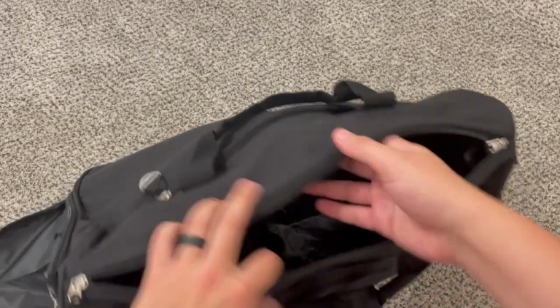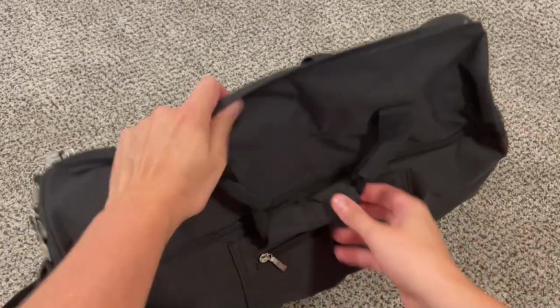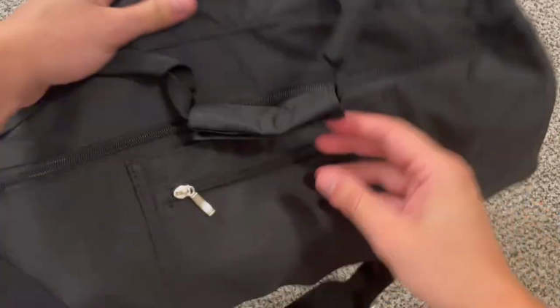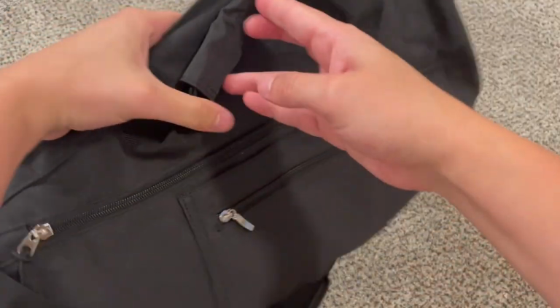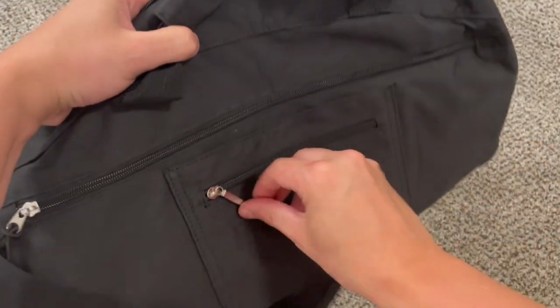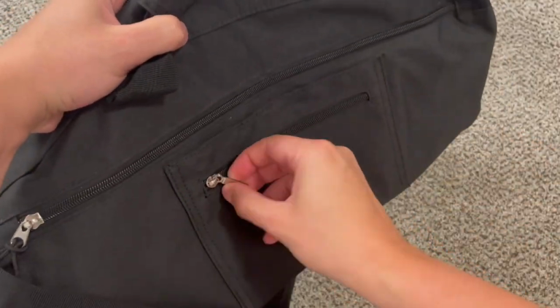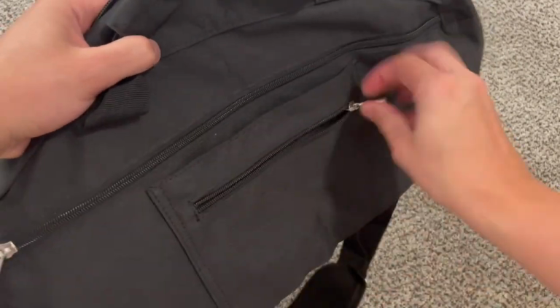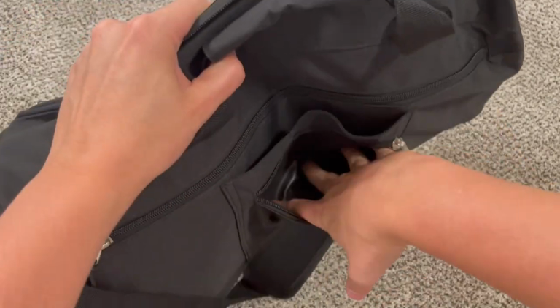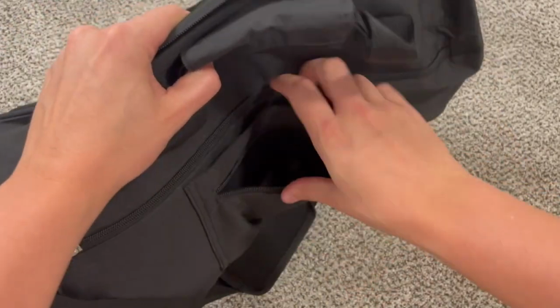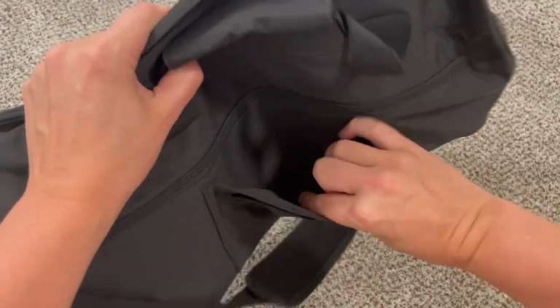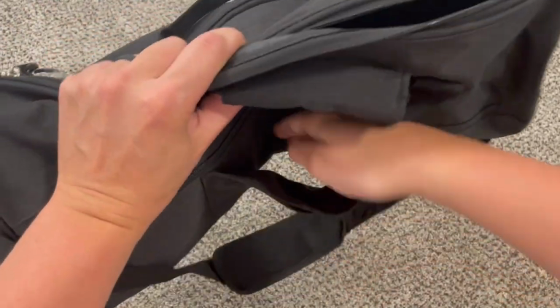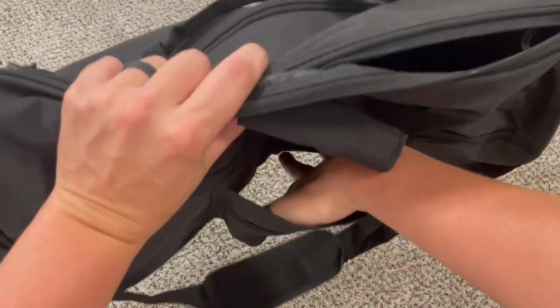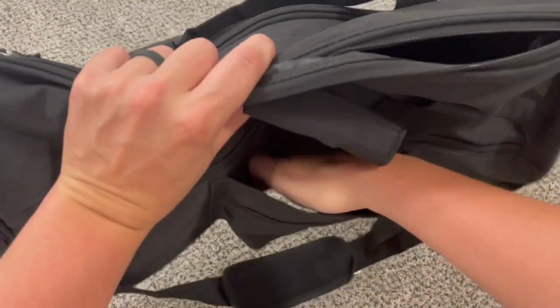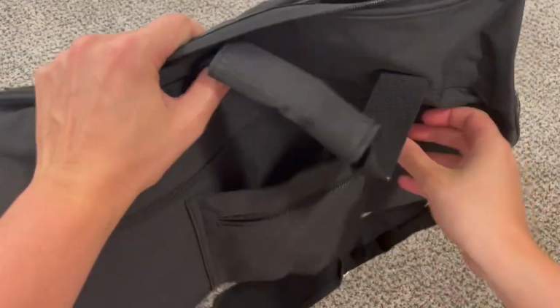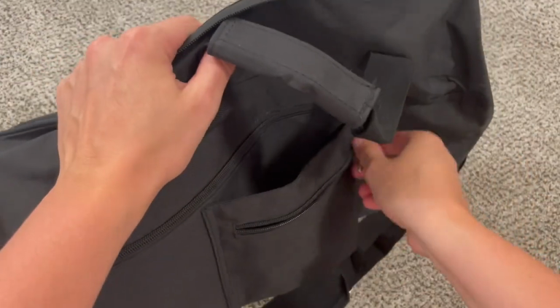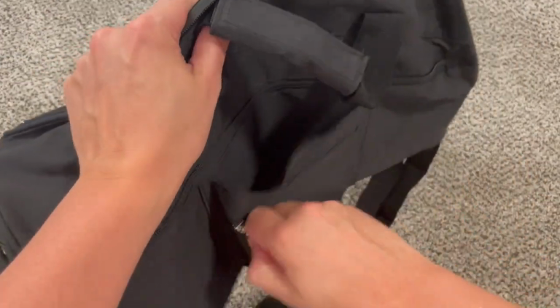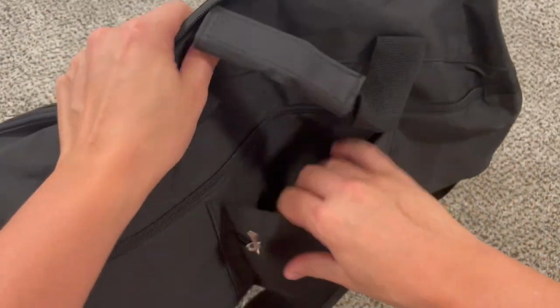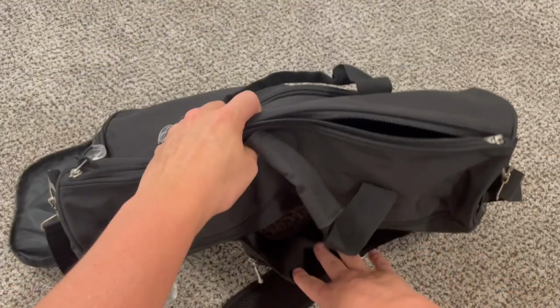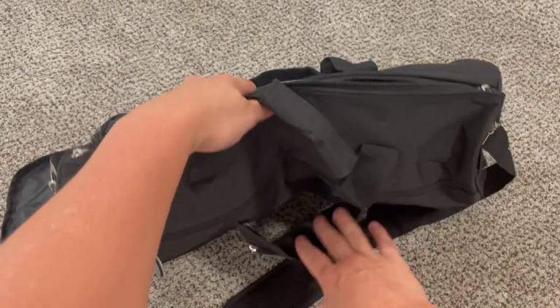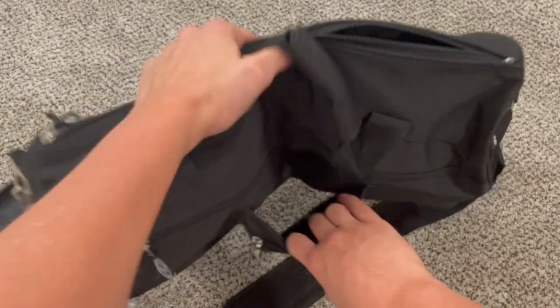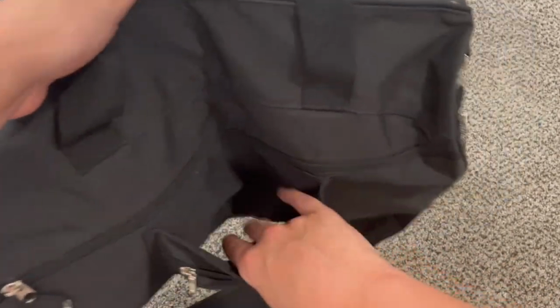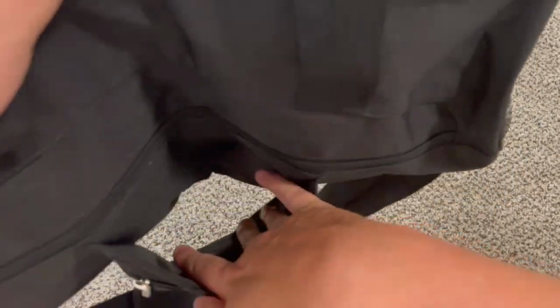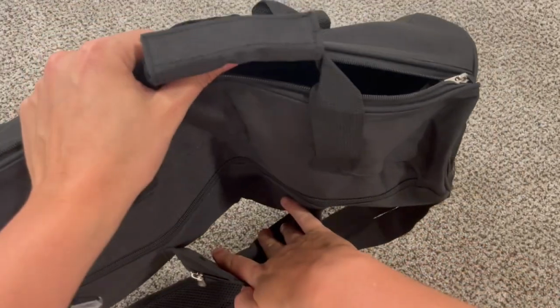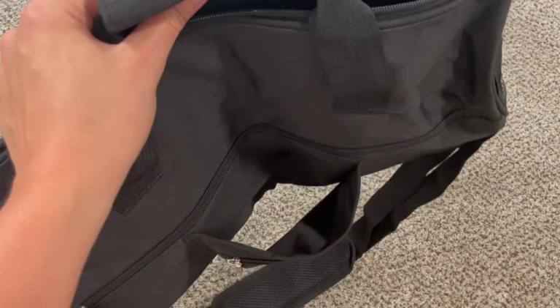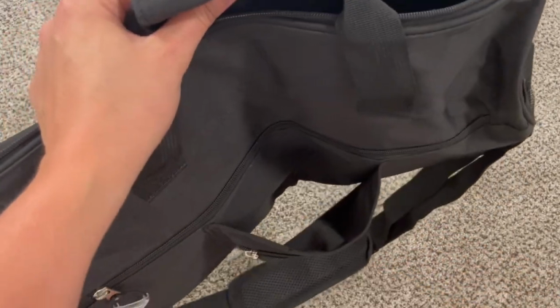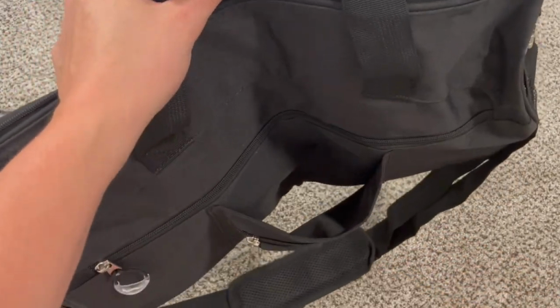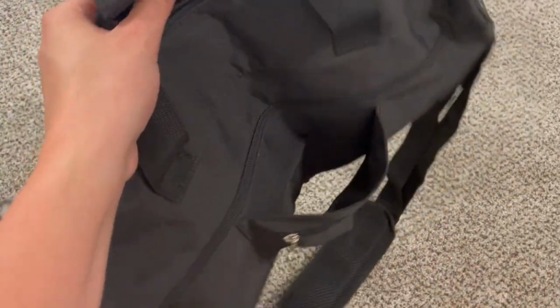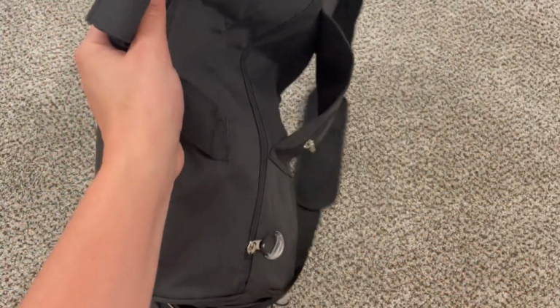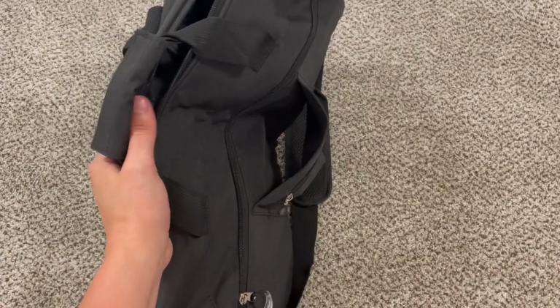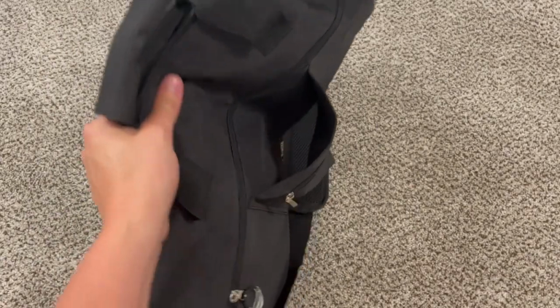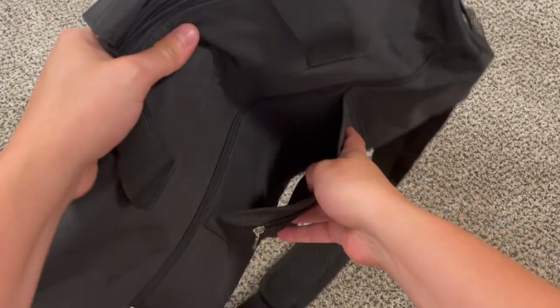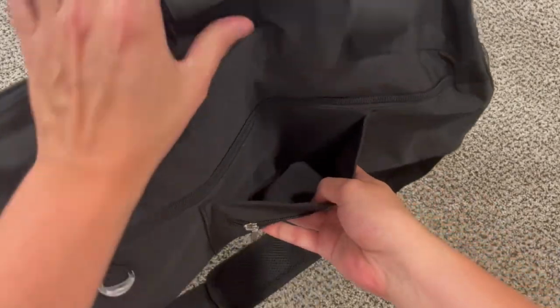We also have a smaller zipper pocket right on the outside of the bag. There is also a luggage strap, so you can use this strap to slide onto your luggage so it'll stay connected on your carry-on and you can roll it through the airport.